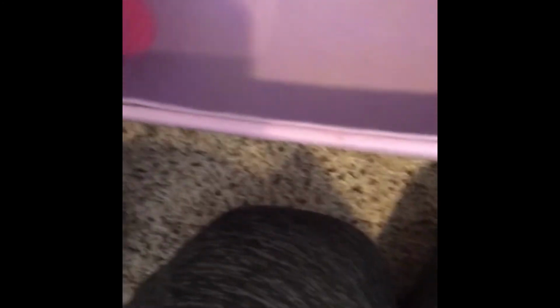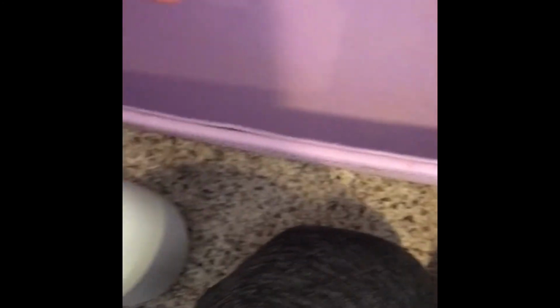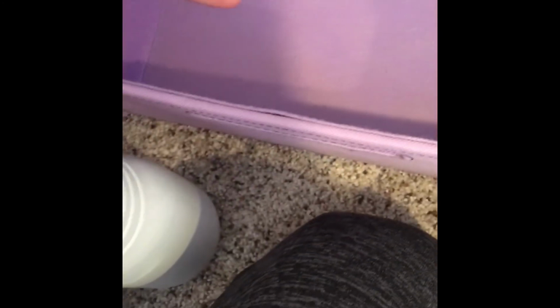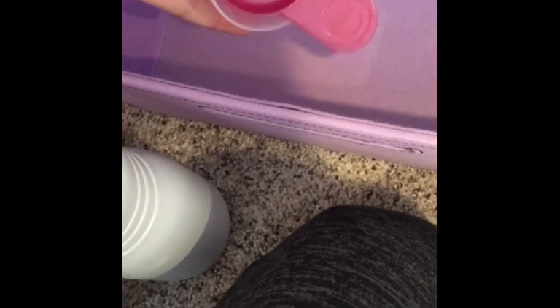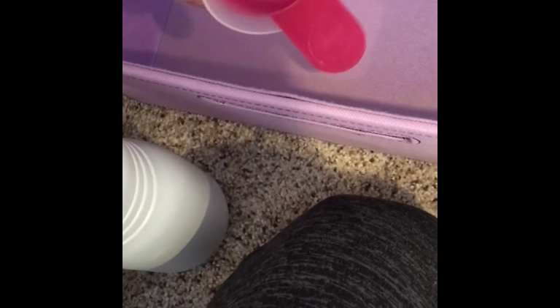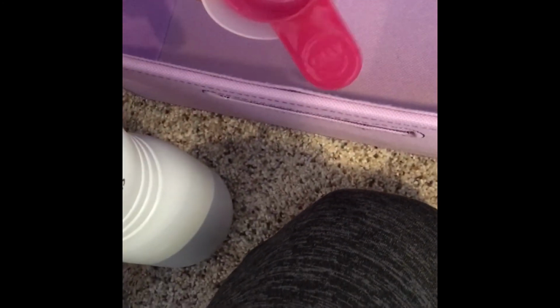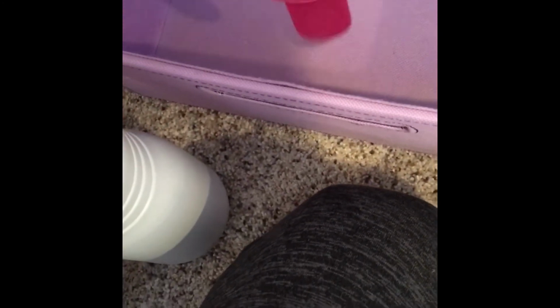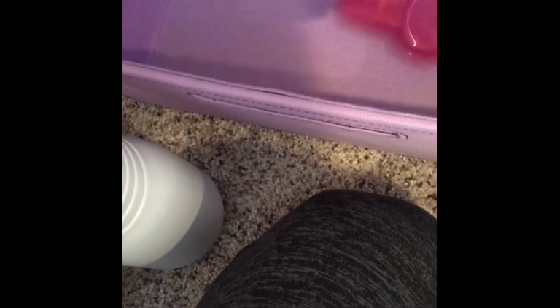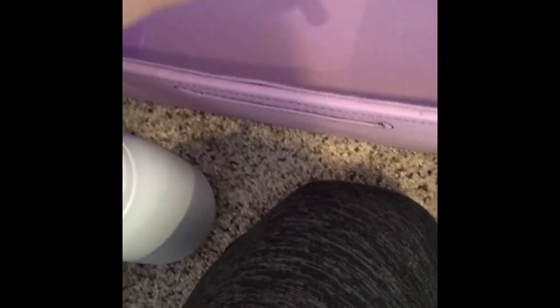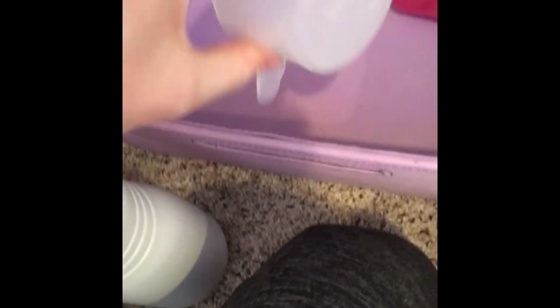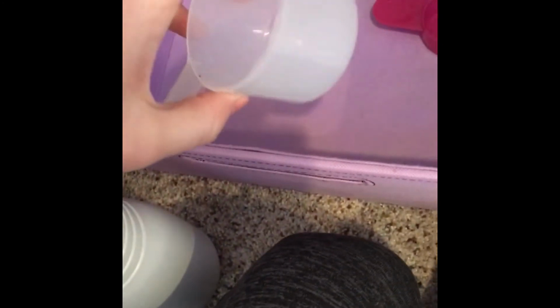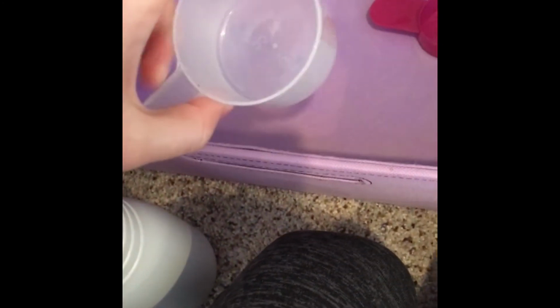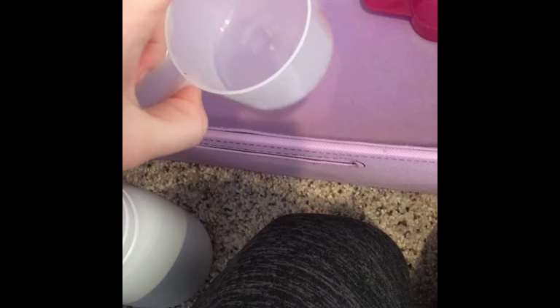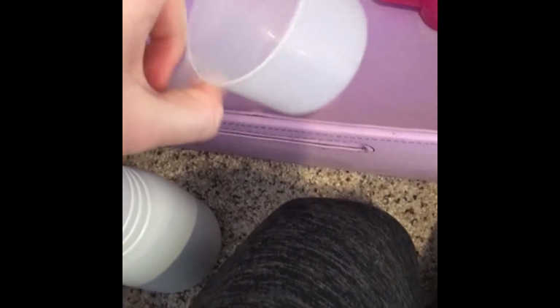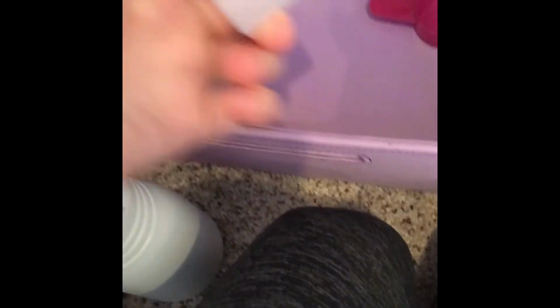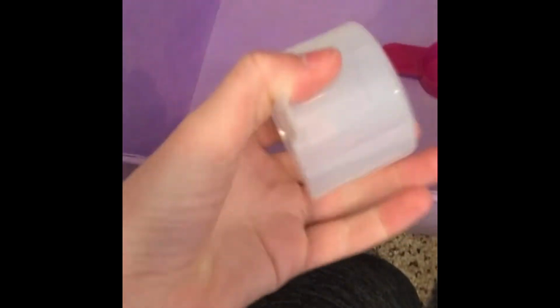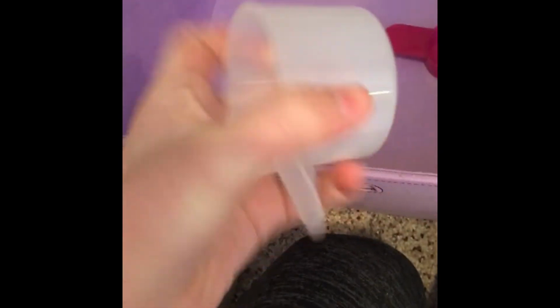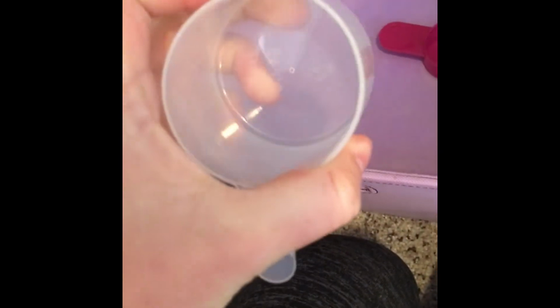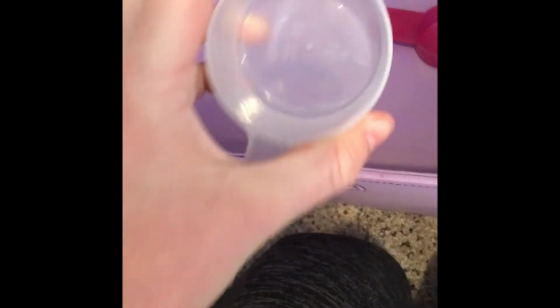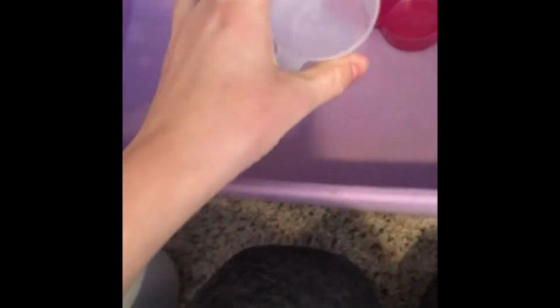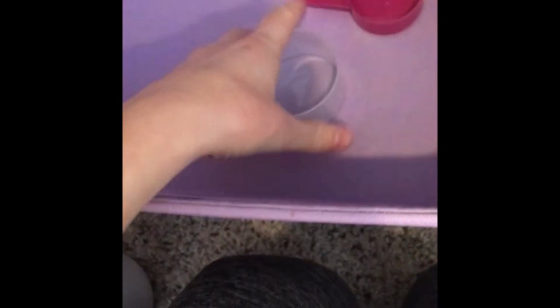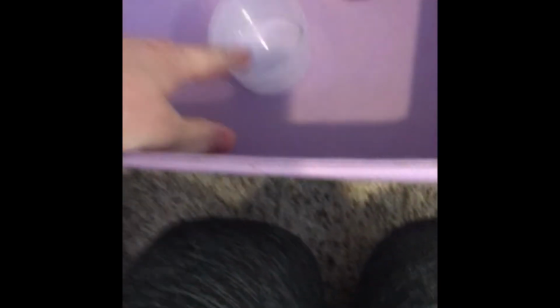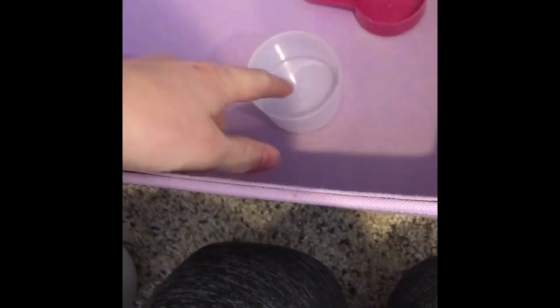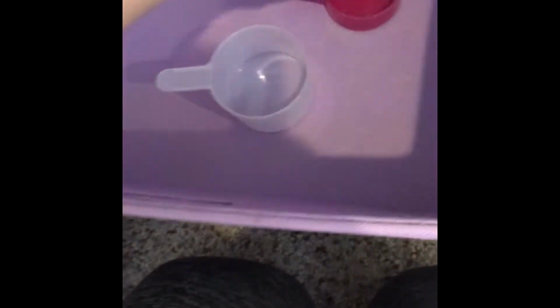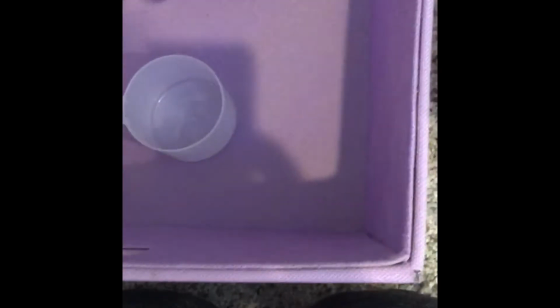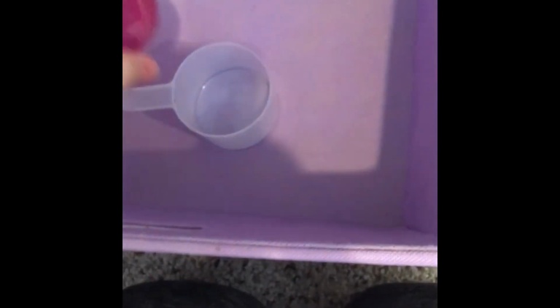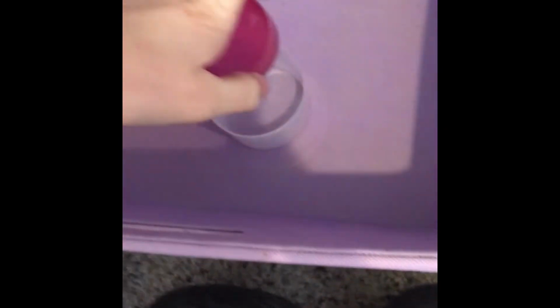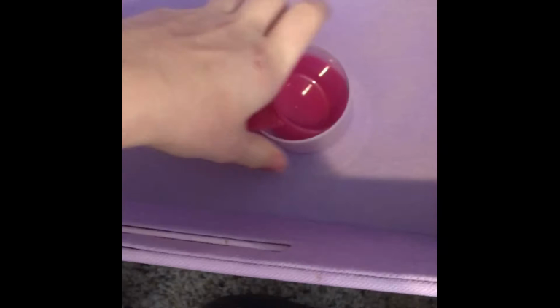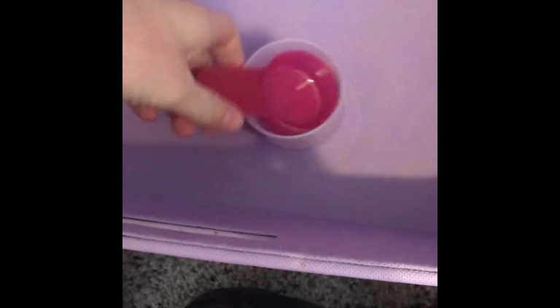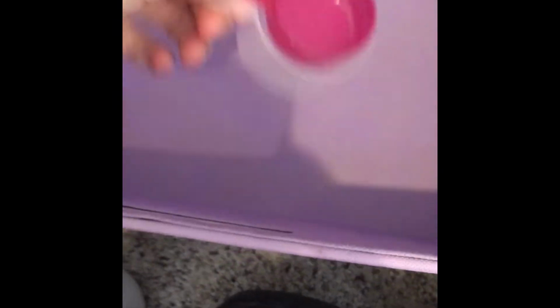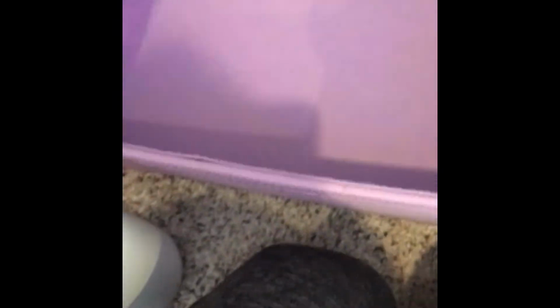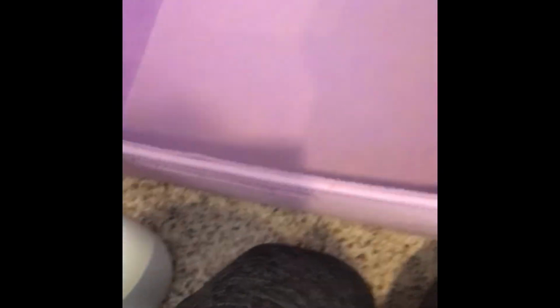Here are a couple extra scoops that I have from shake containers. This one is actually the size of a scoop that I use for my dog's food. But yeah, here are some extra scoops.